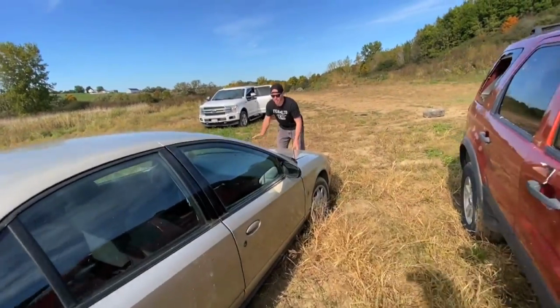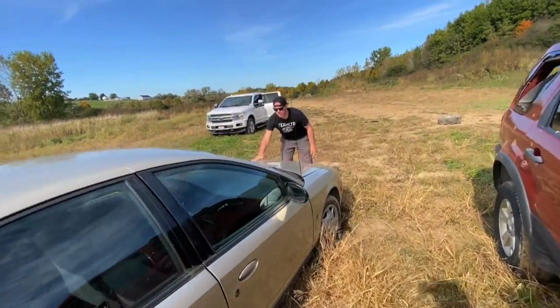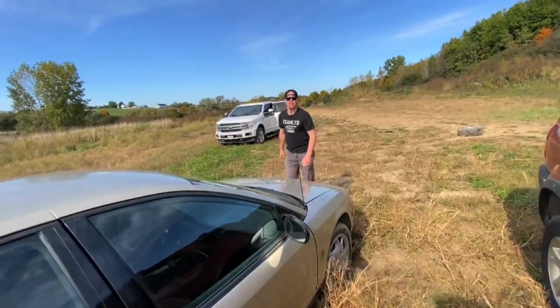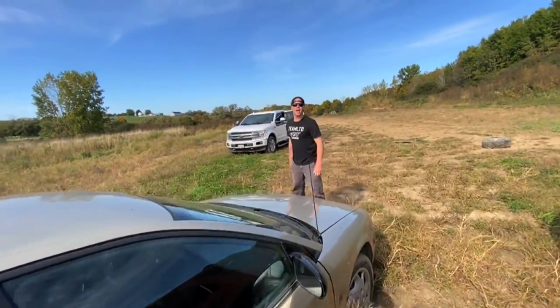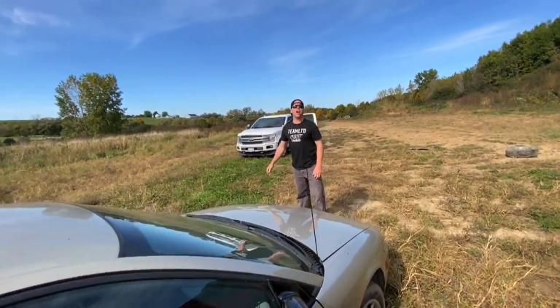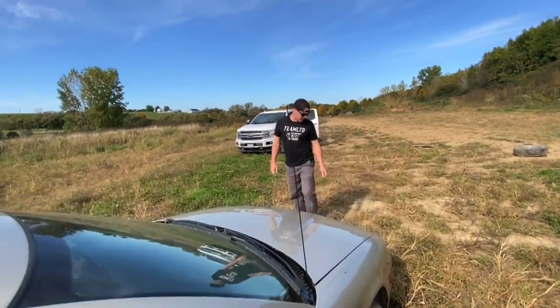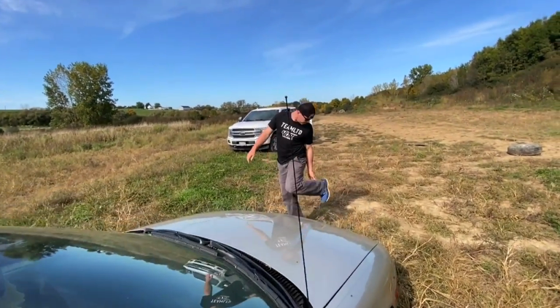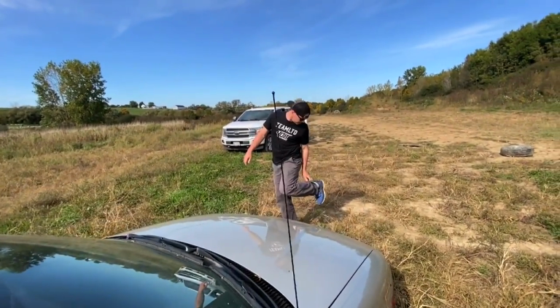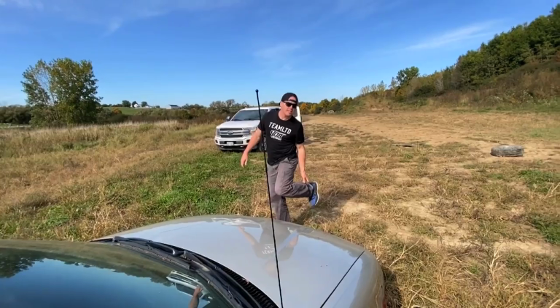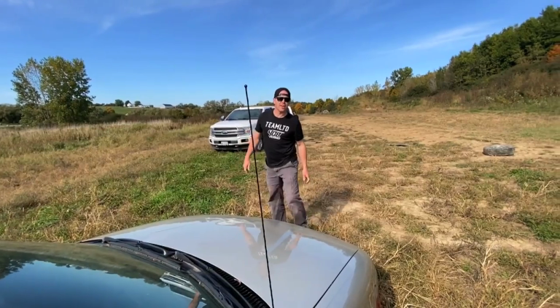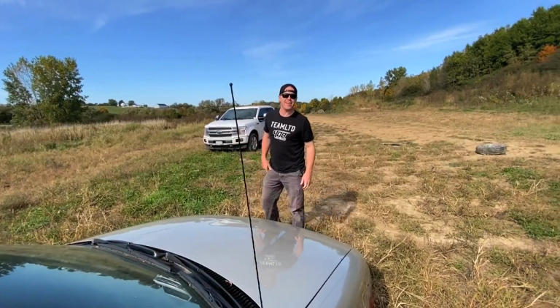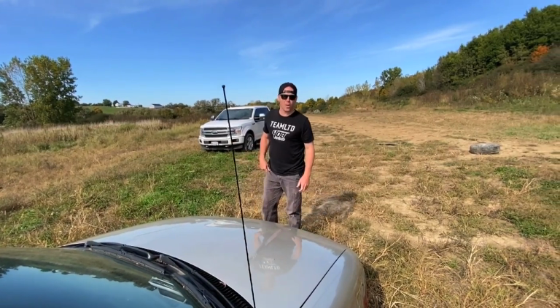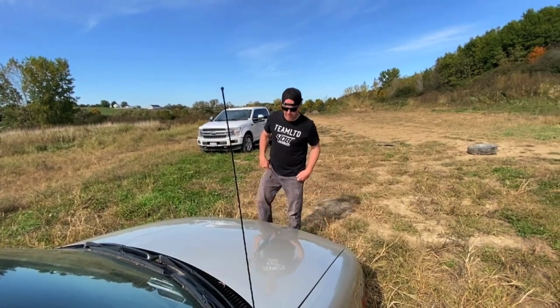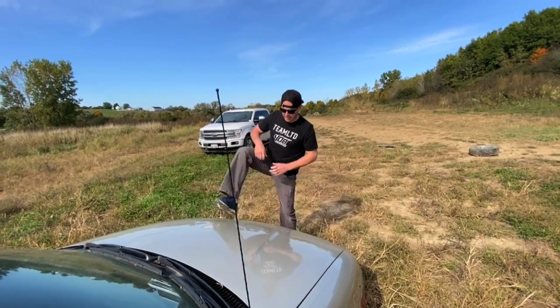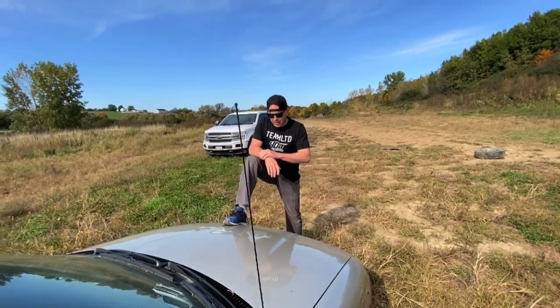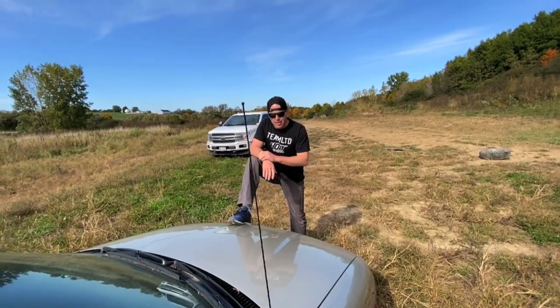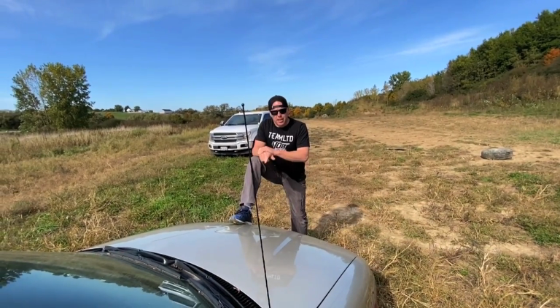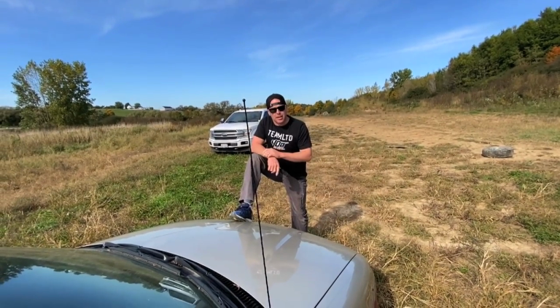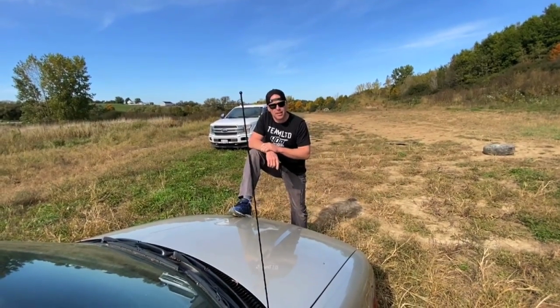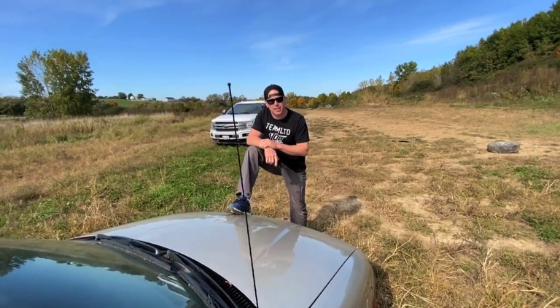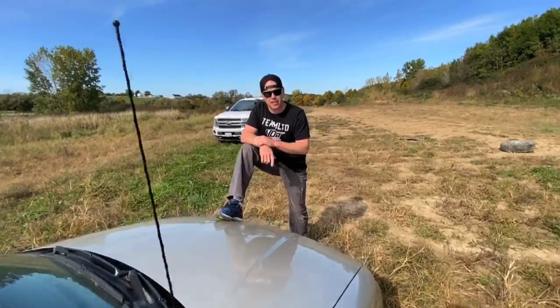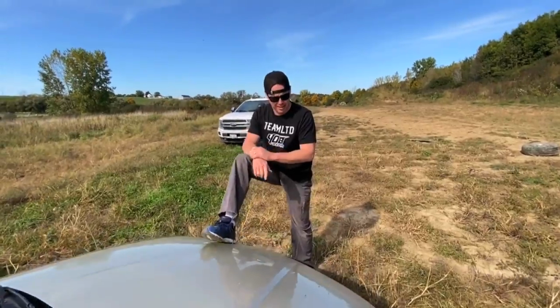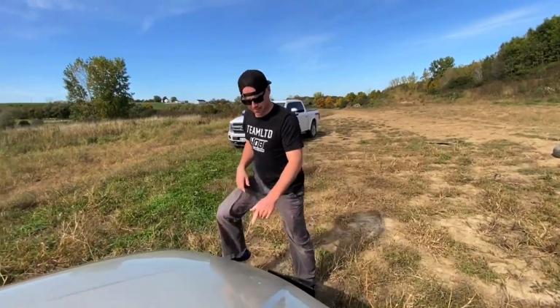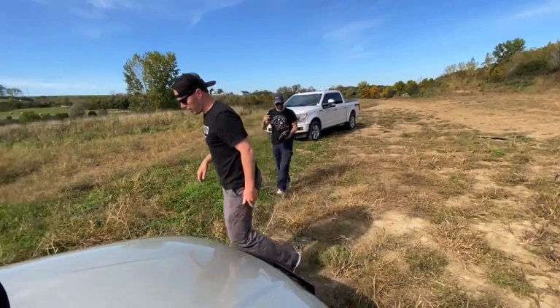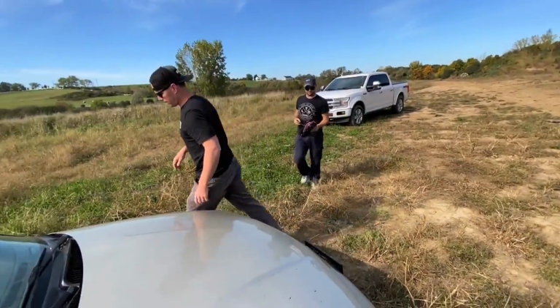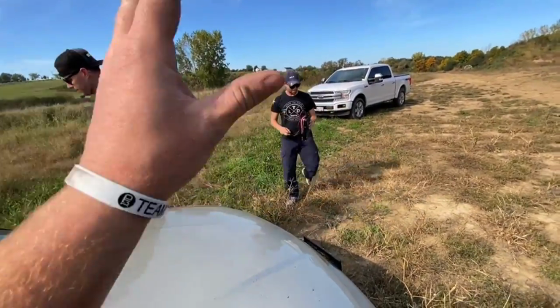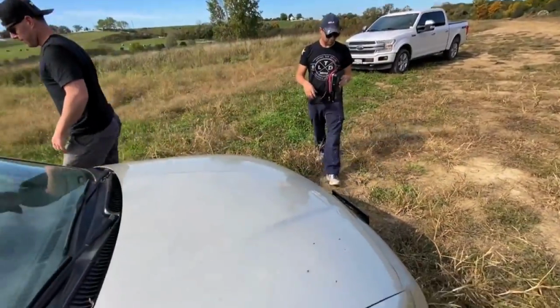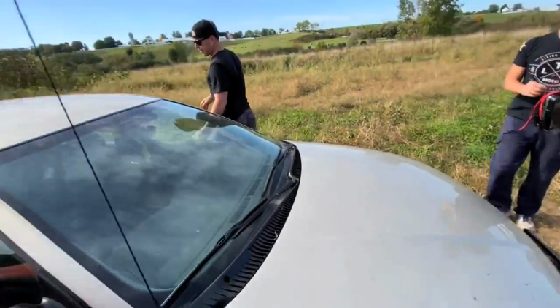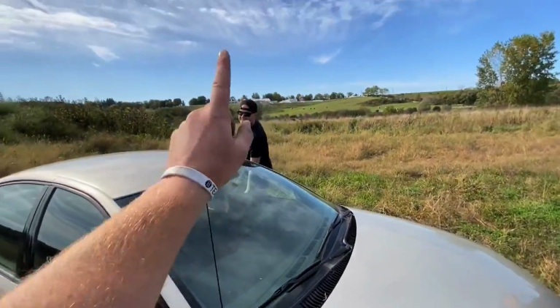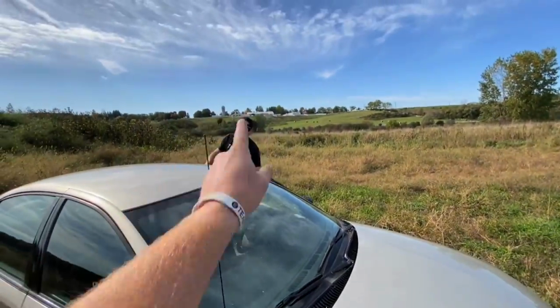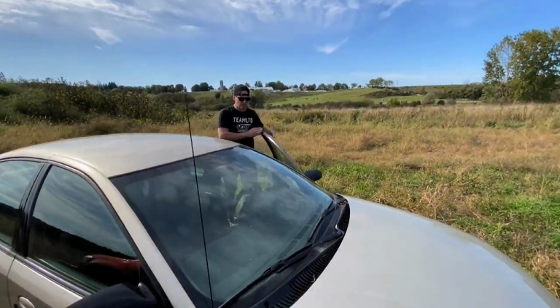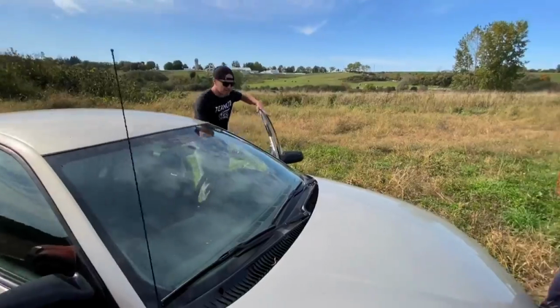Hey, easy quad unload or easy side-by-side unload? It turned out all right. People were a little confused. They're like, why'd you do that? And I'm like, why do we do anything down here? Battery's dead. Sorry, I forgot, Brad. The battery's dead.